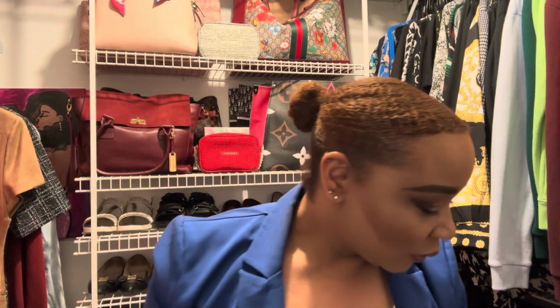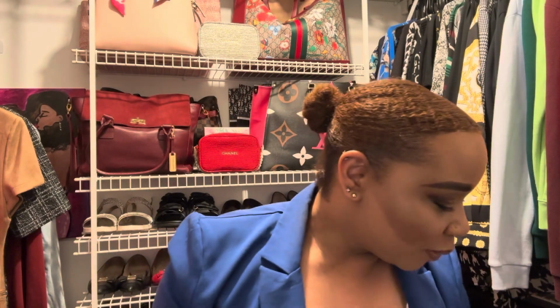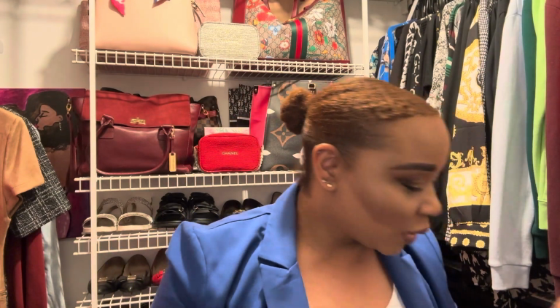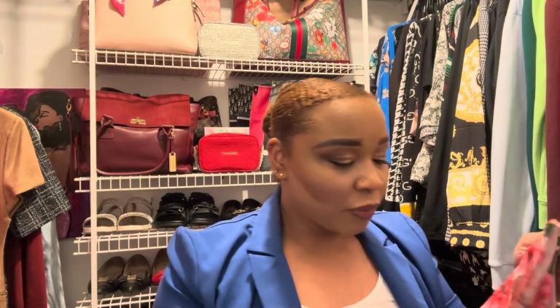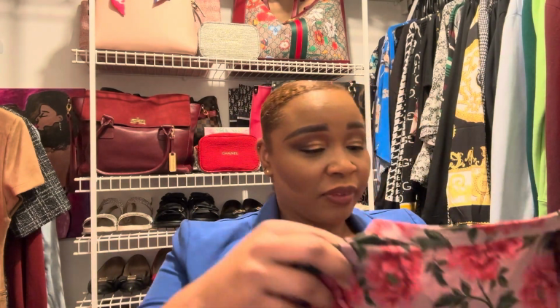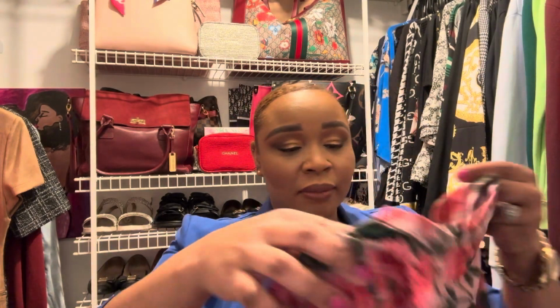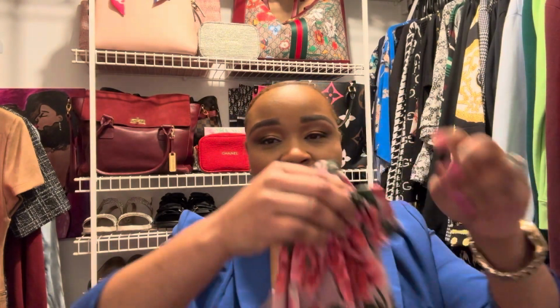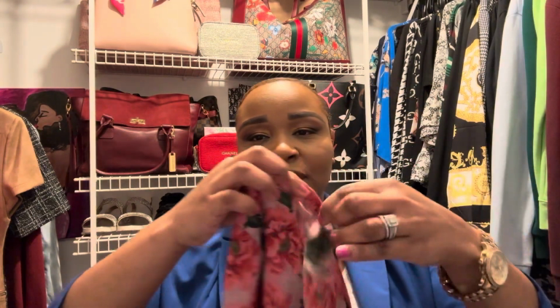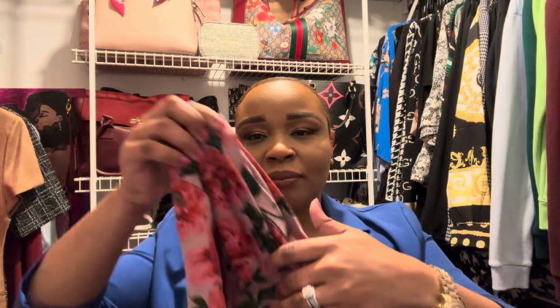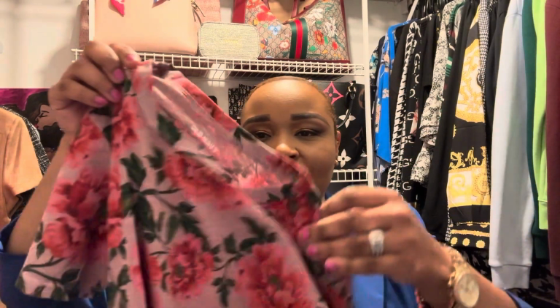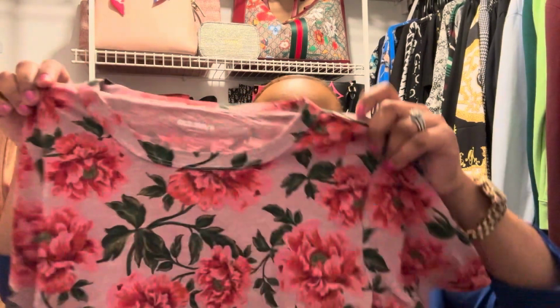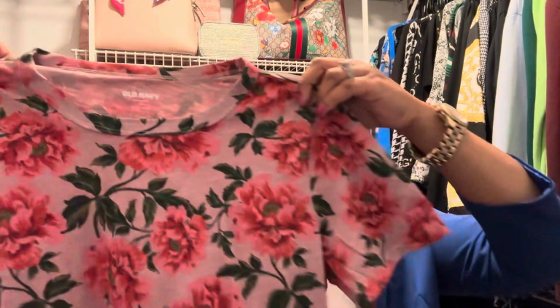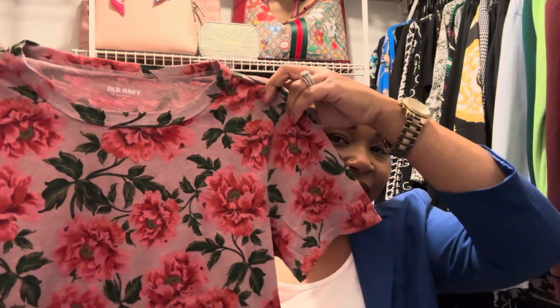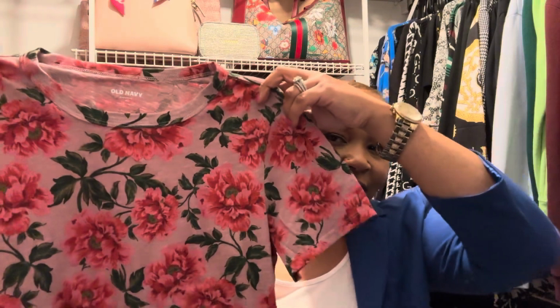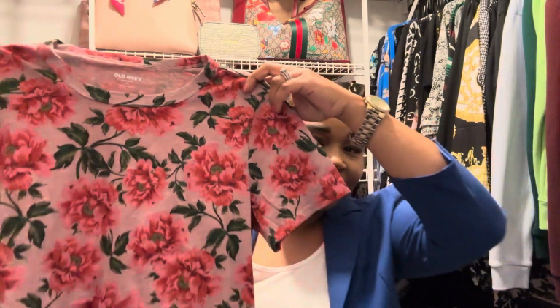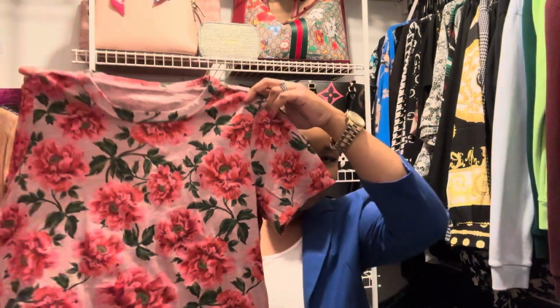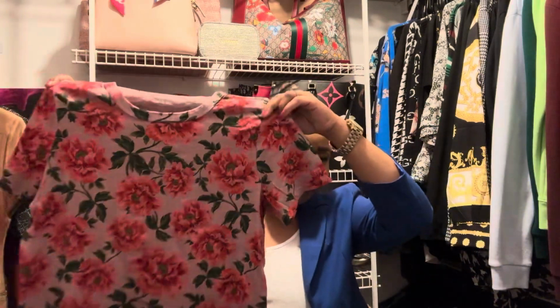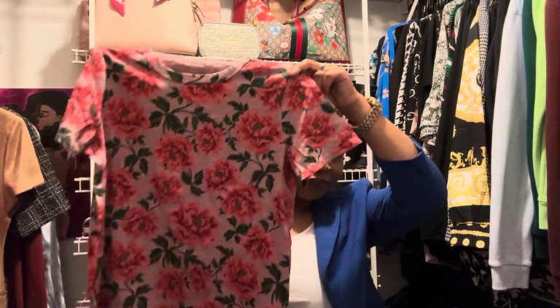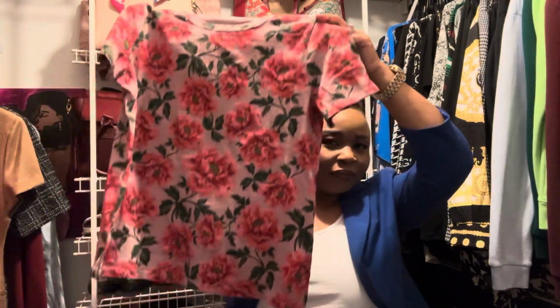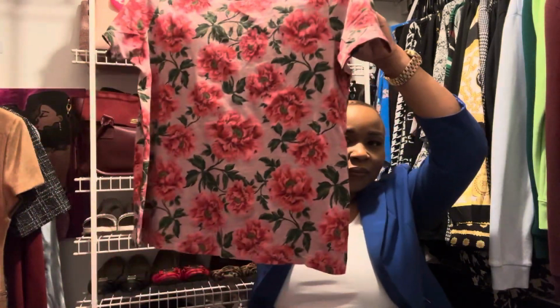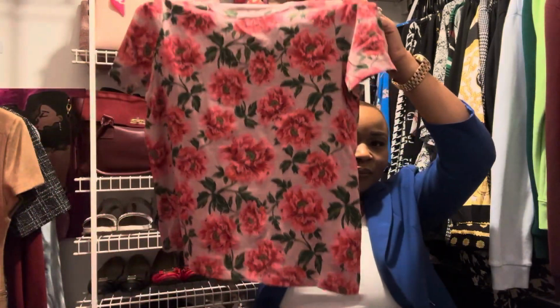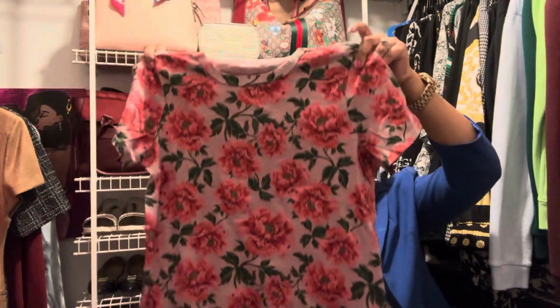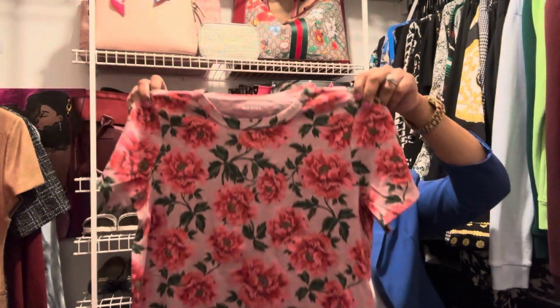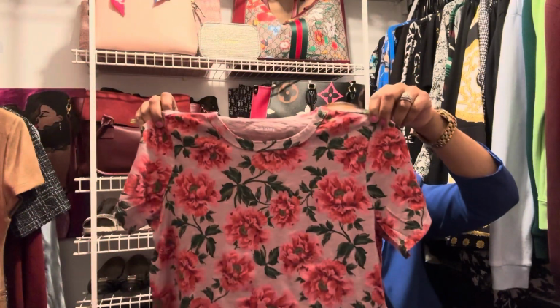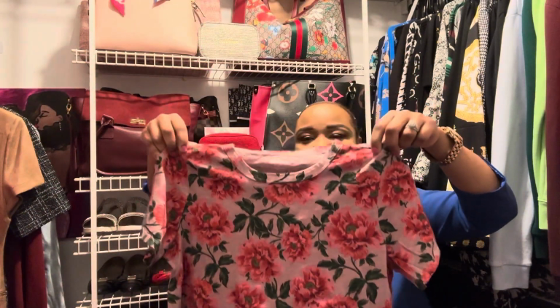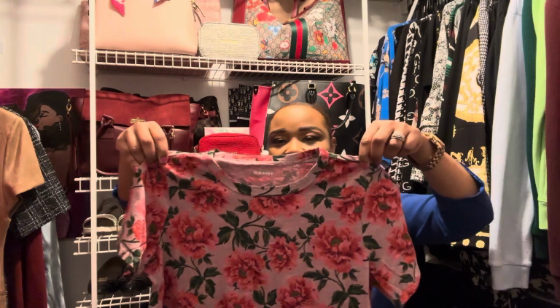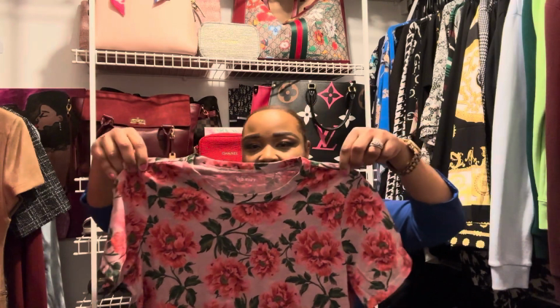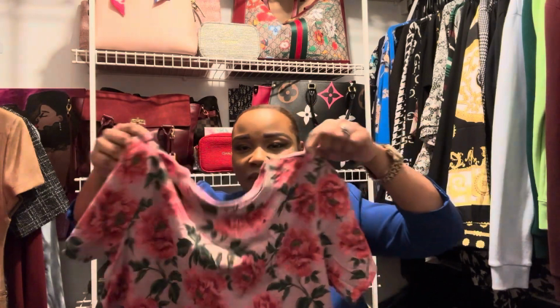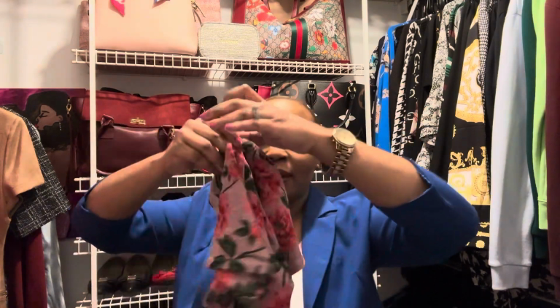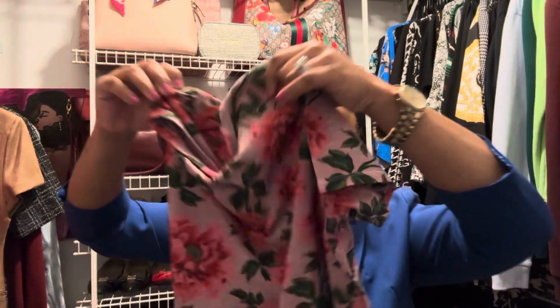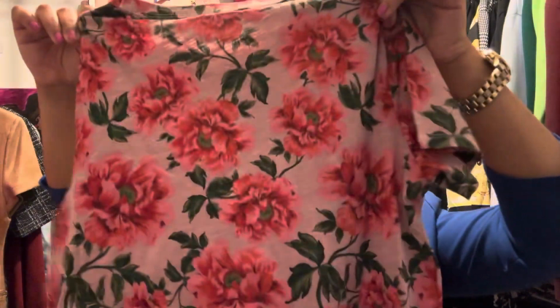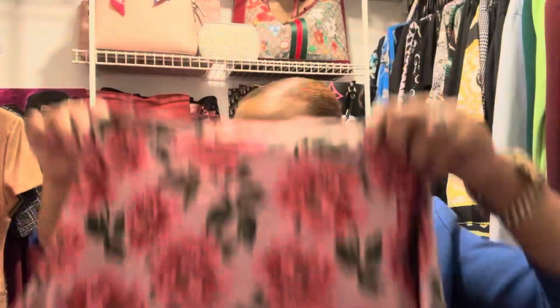And I picked up one thing from Old Navy — I like this shirt, it's pretty. I think it's the flowers, it's very pretty. This was like $10, so I did pick up this shirt from Old Navy.